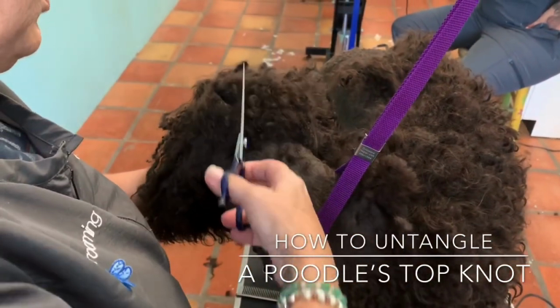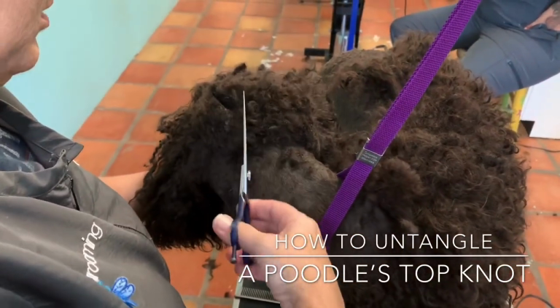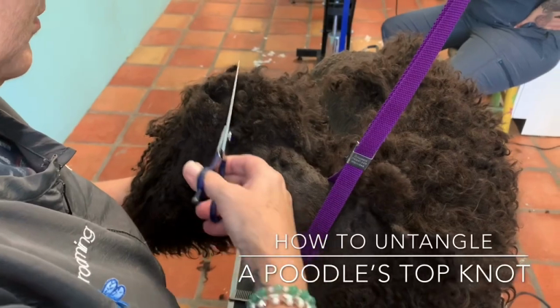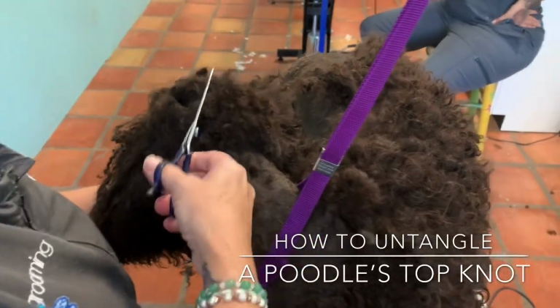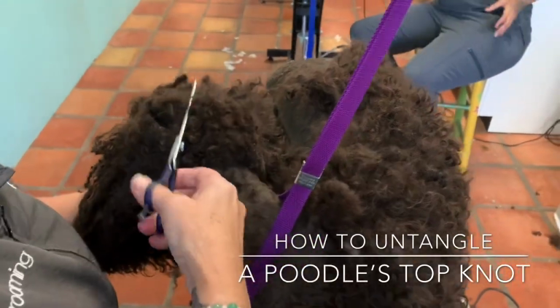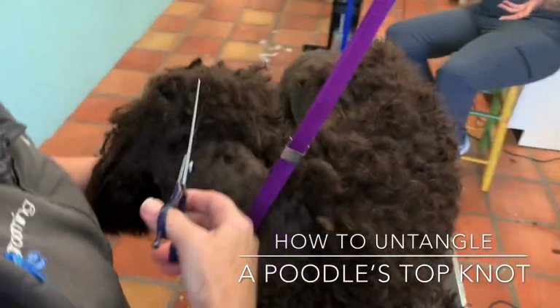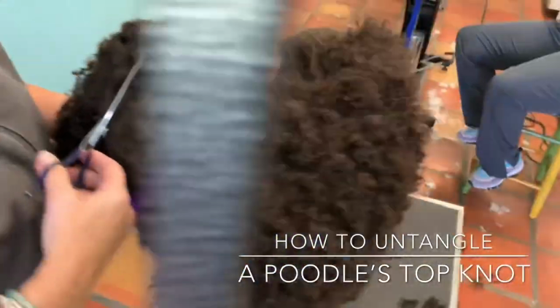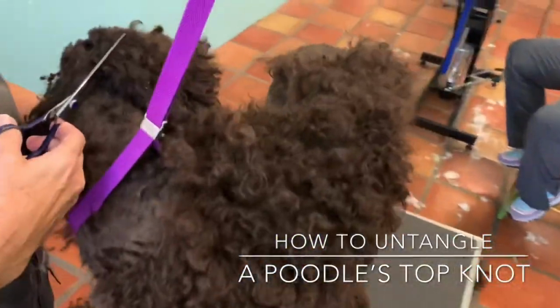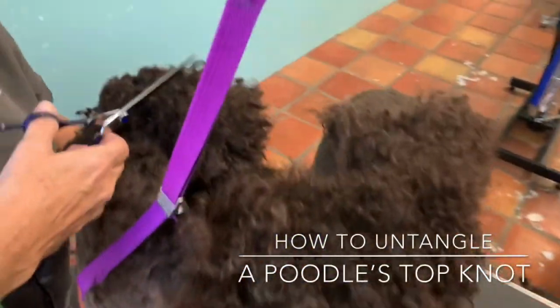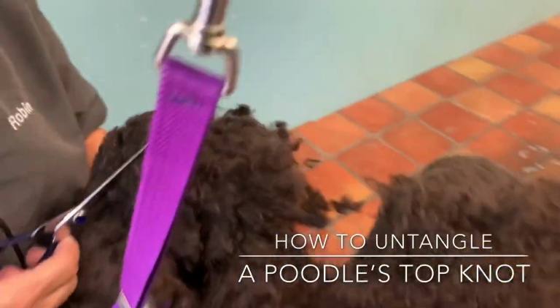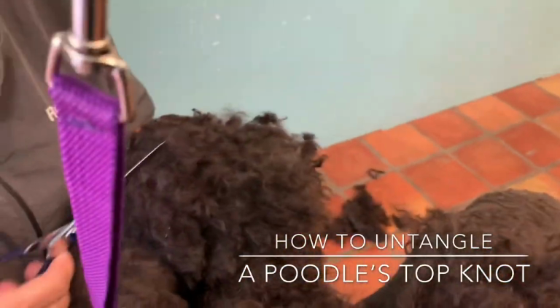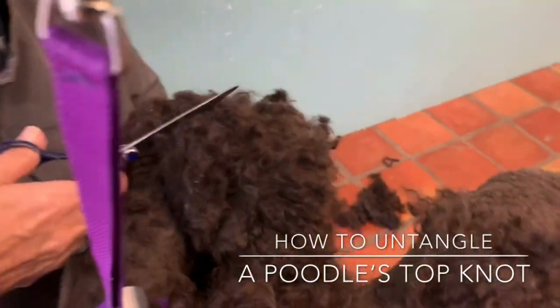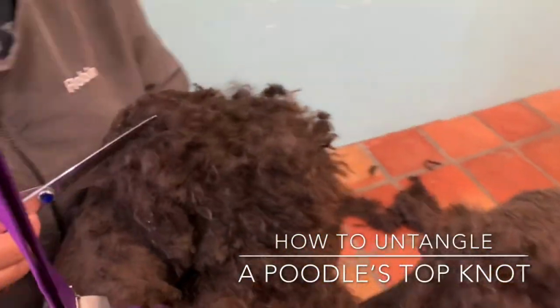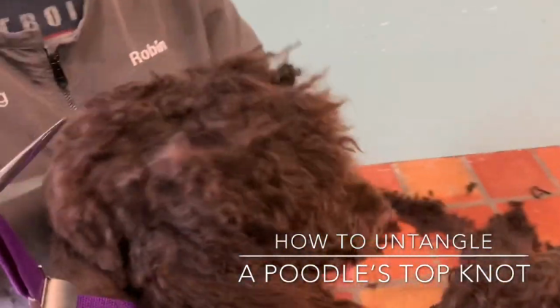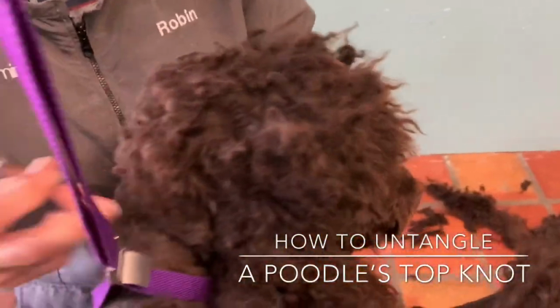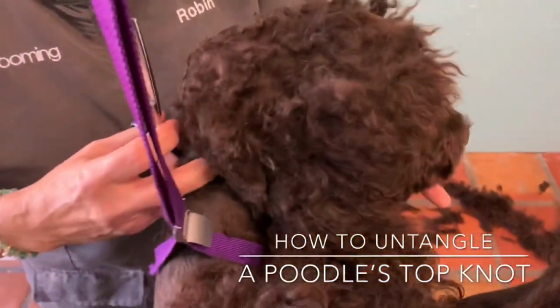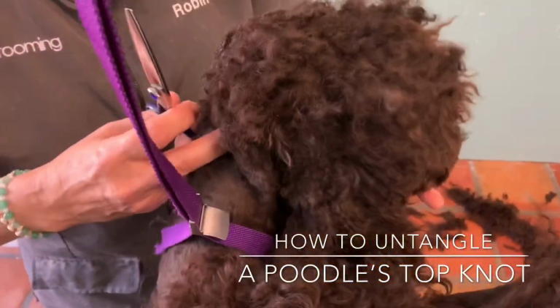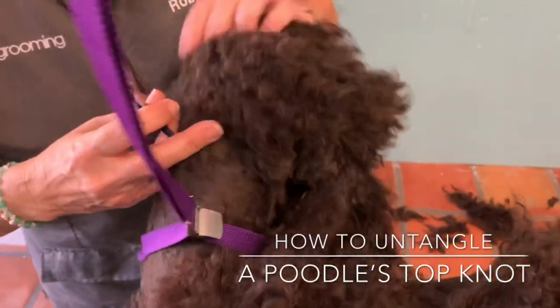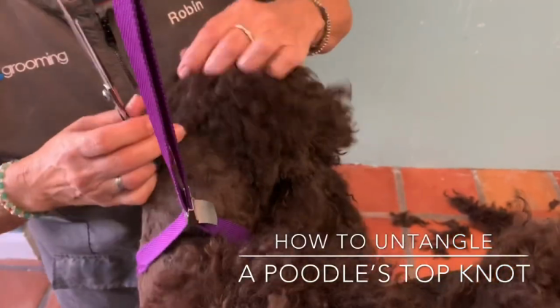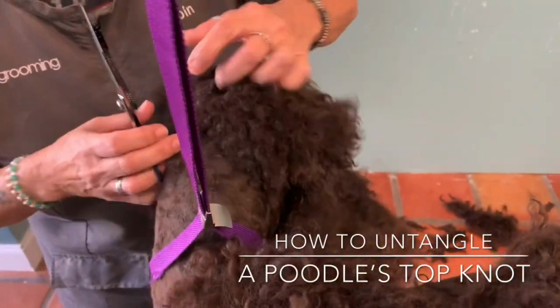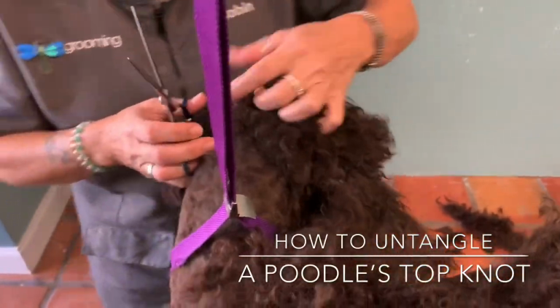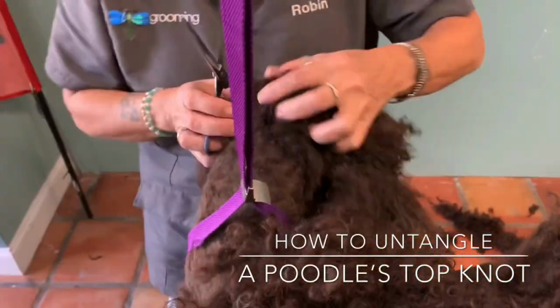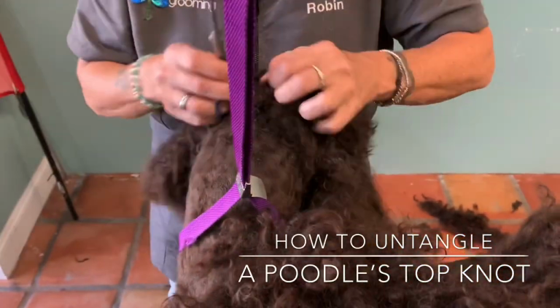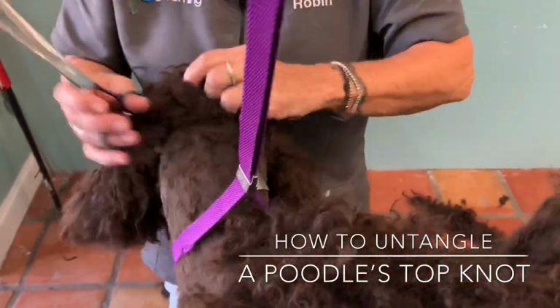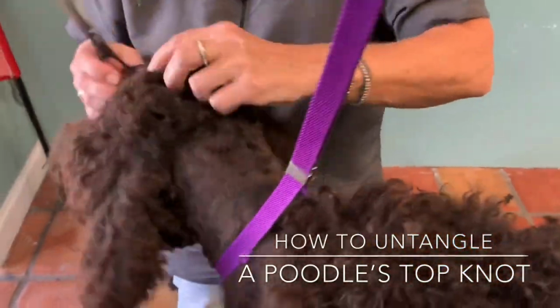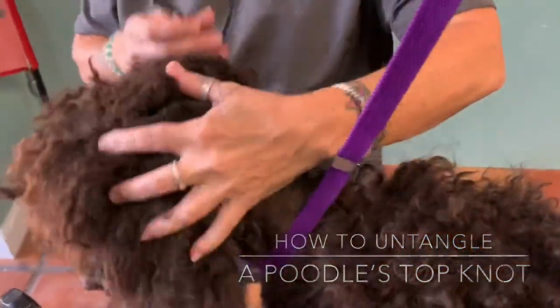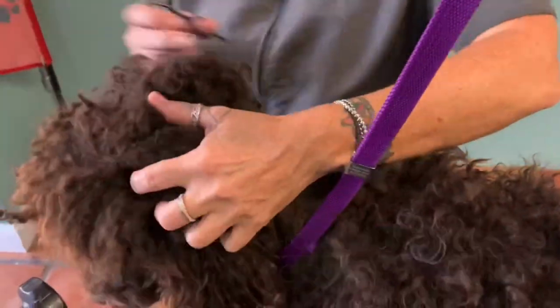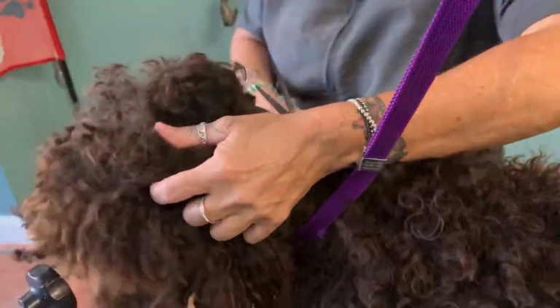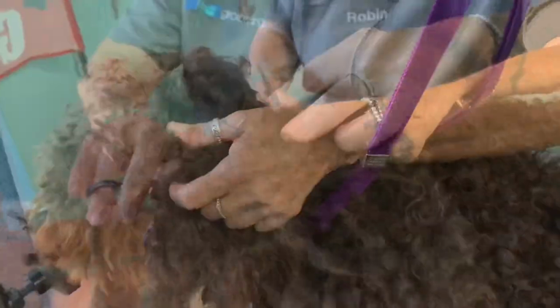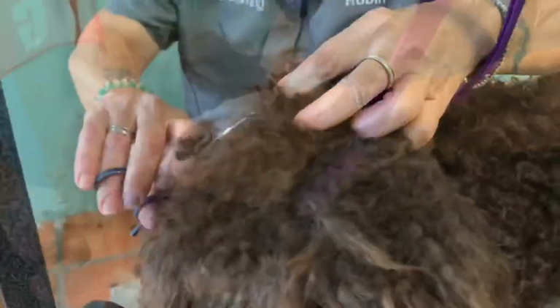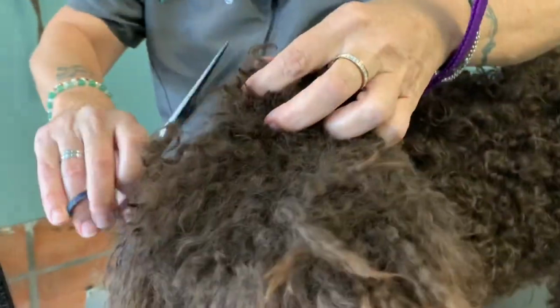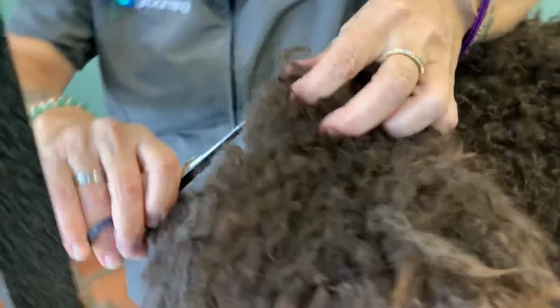Anyways, as you can see, she's just taking the shear and slicing it apart and then just trimming it over, just to make sure that she's able to get through to the mat.